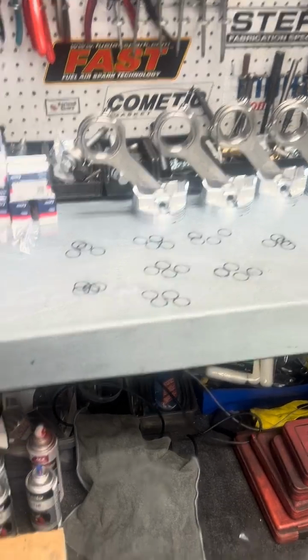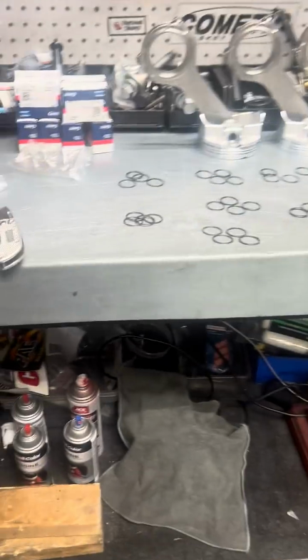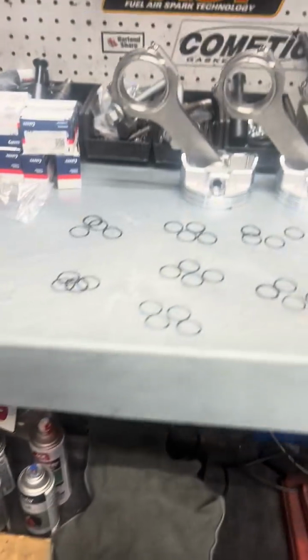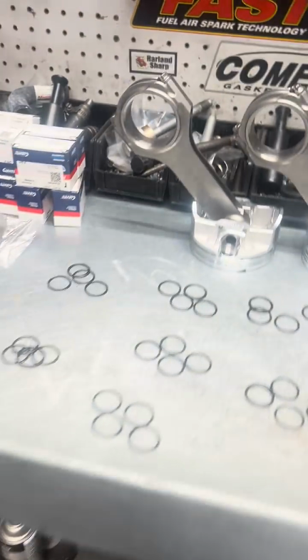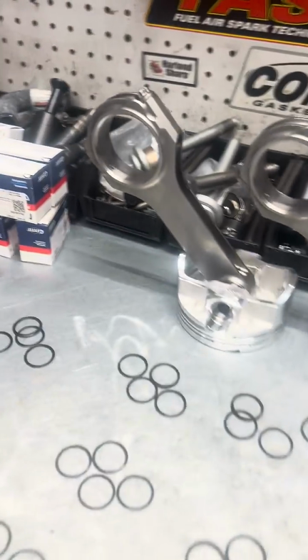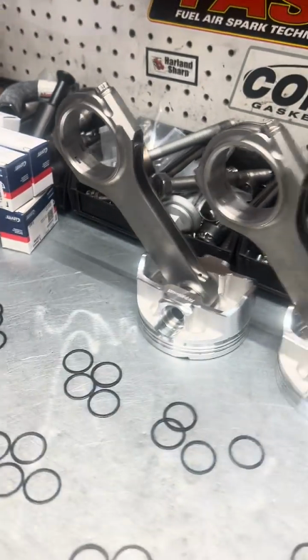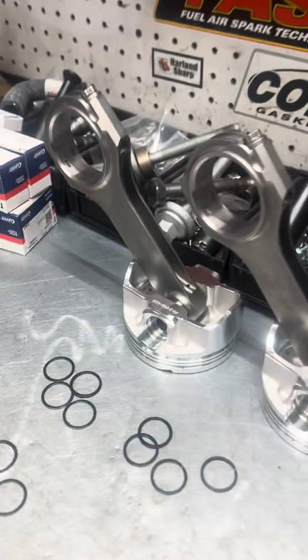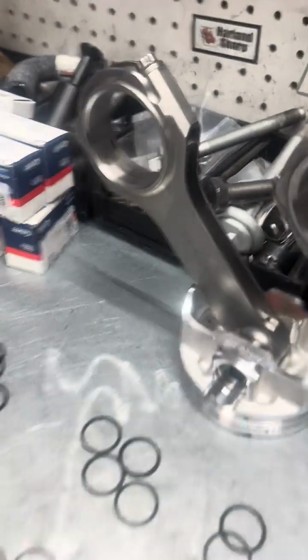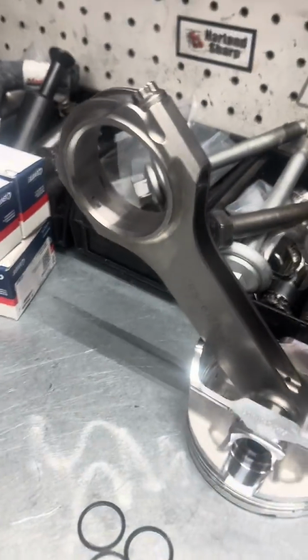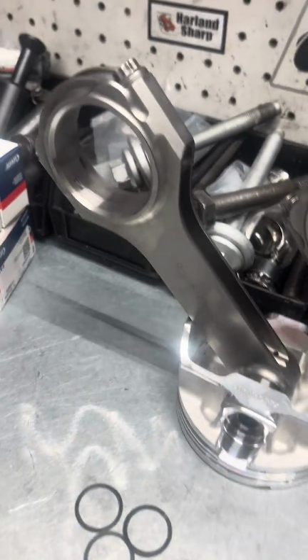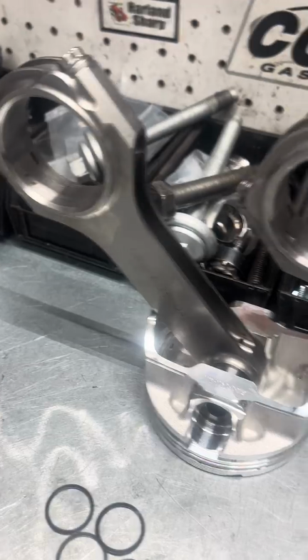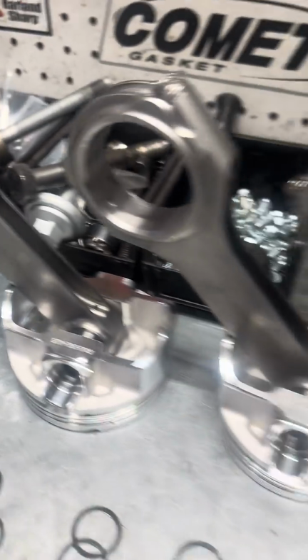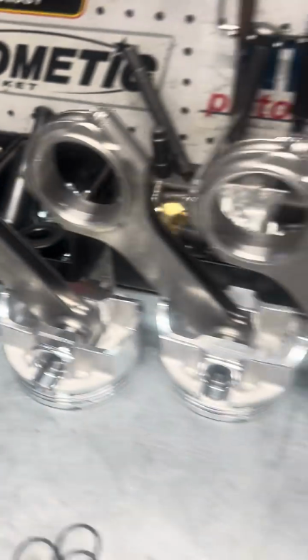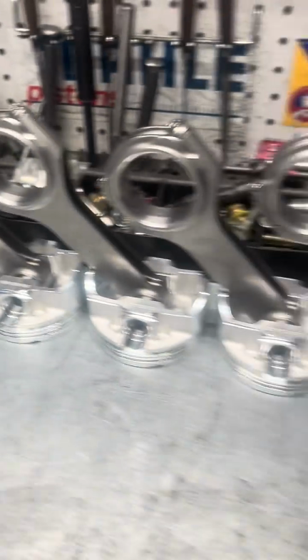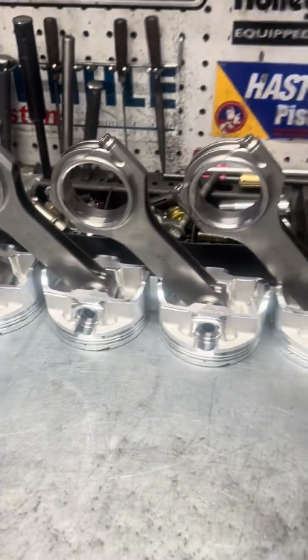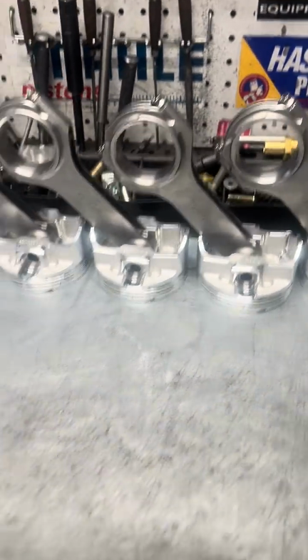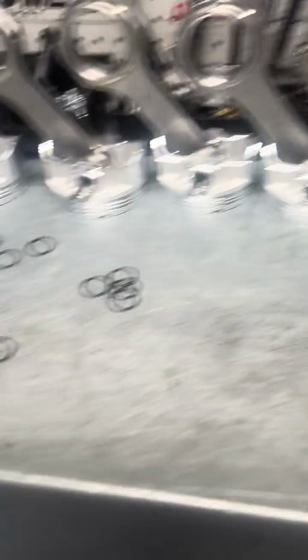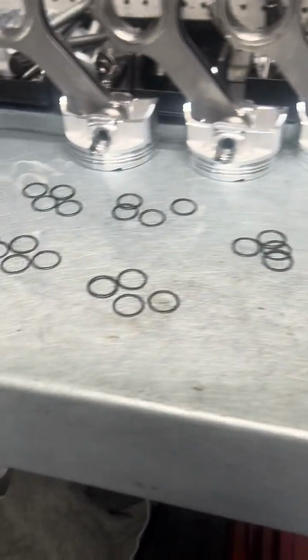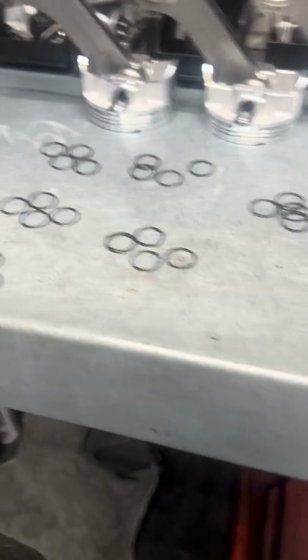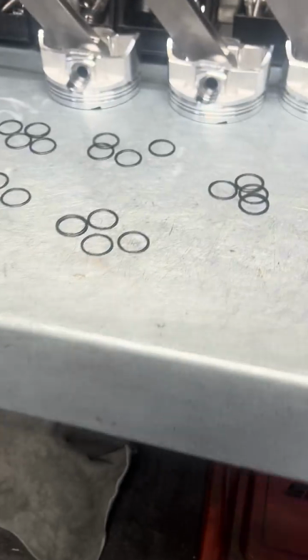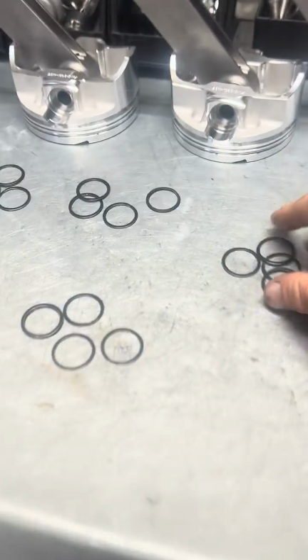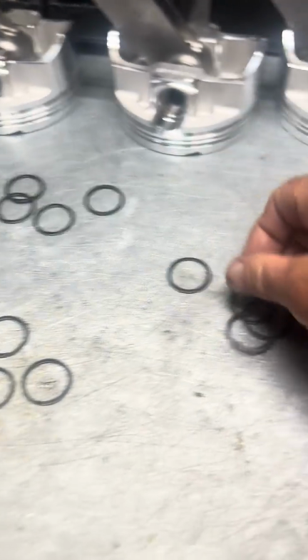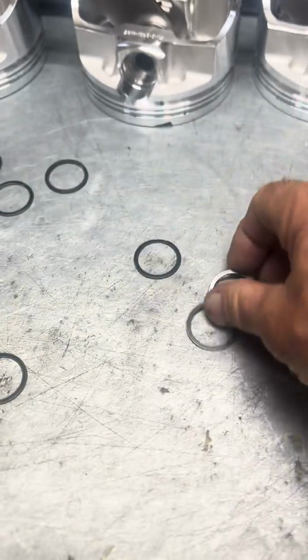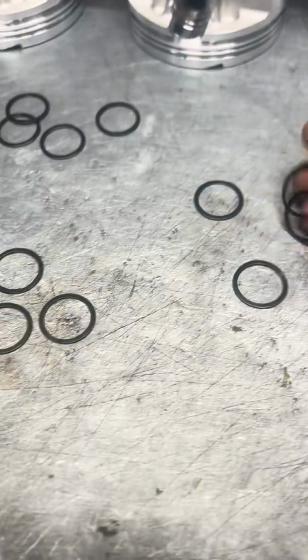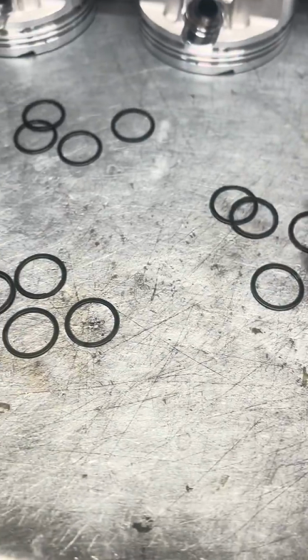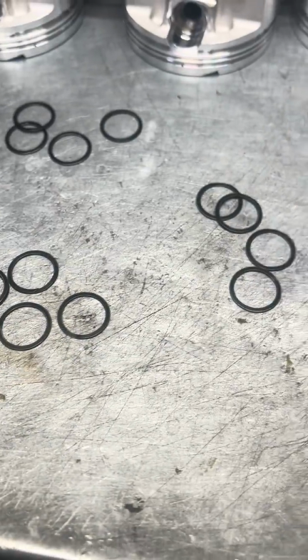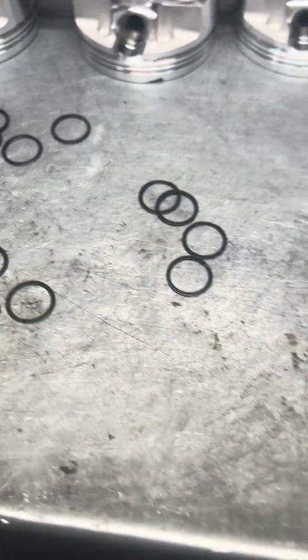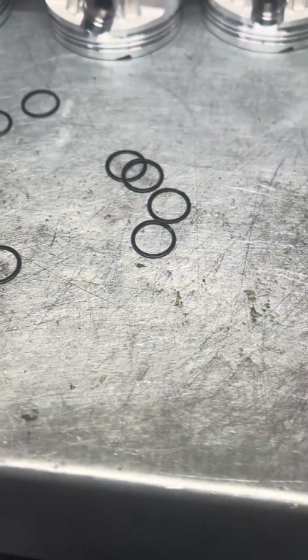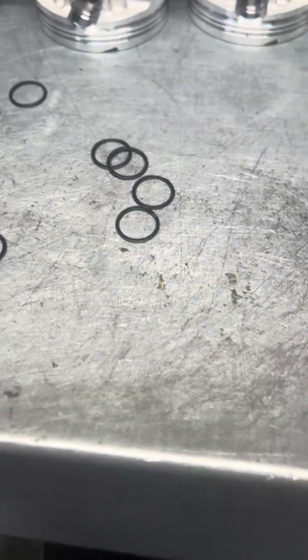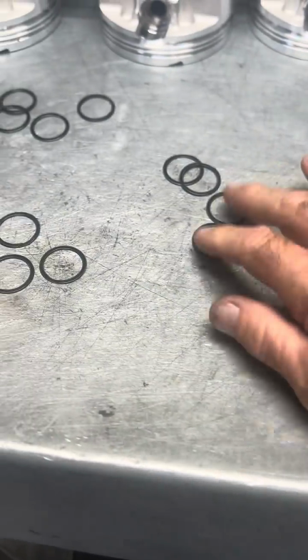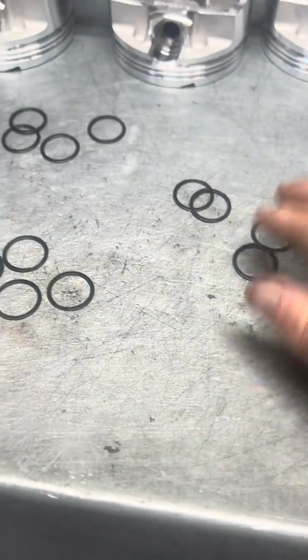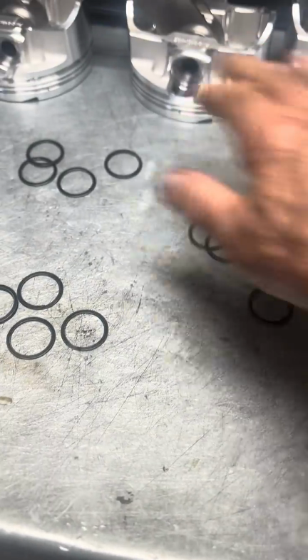Now that I got my rods all sized up — I sized up the big end and the little end, put a little extra clearance in both ends — I'm going to put my clips together. These are spiral clips. I'm not a big fan of the spiral clips; I like circlips. But they get two clips on each end.